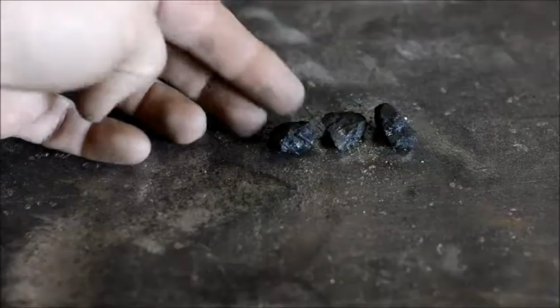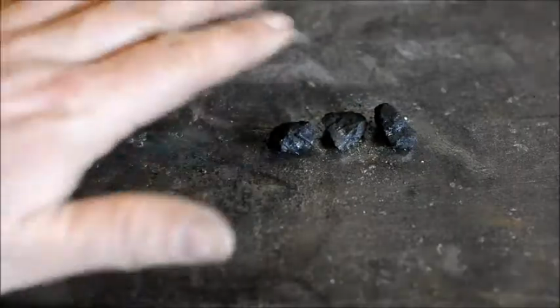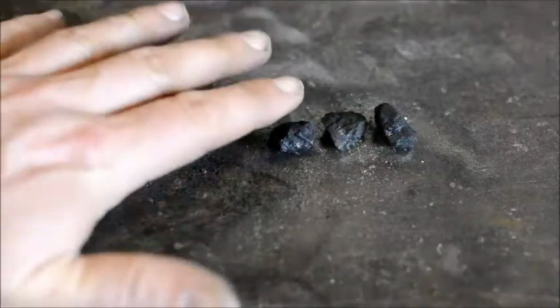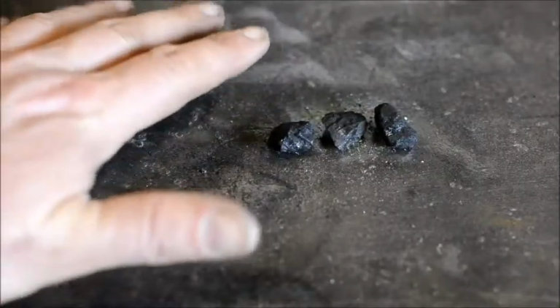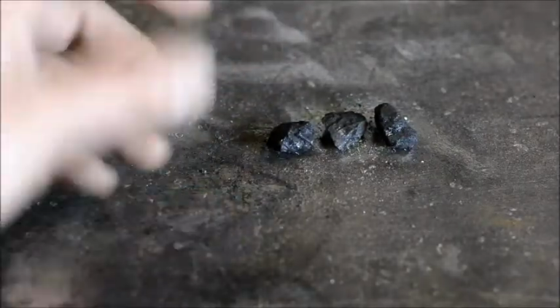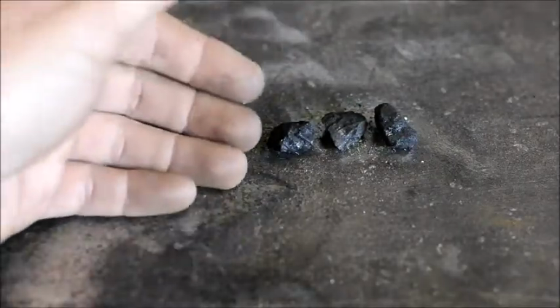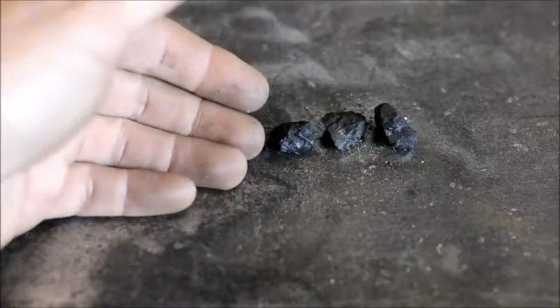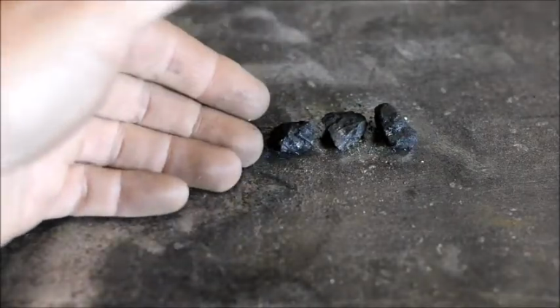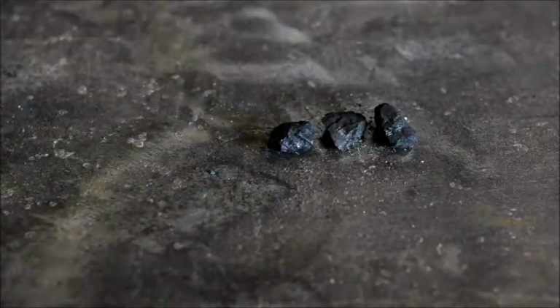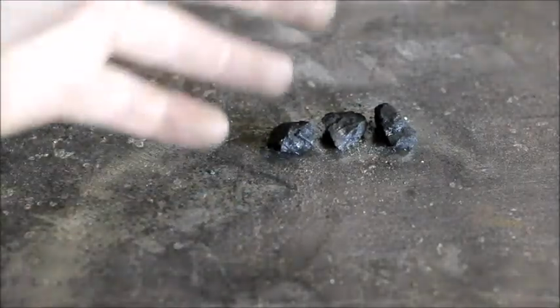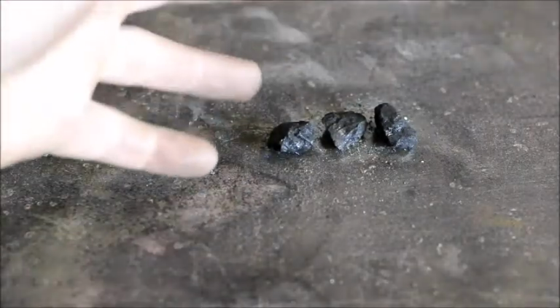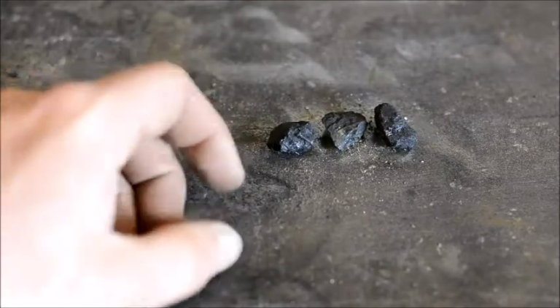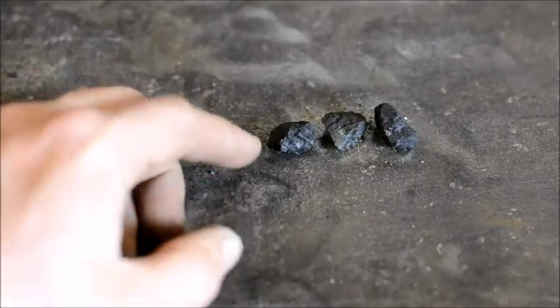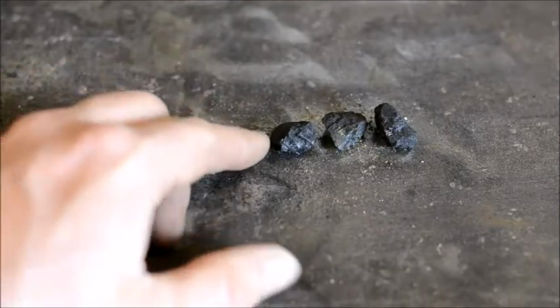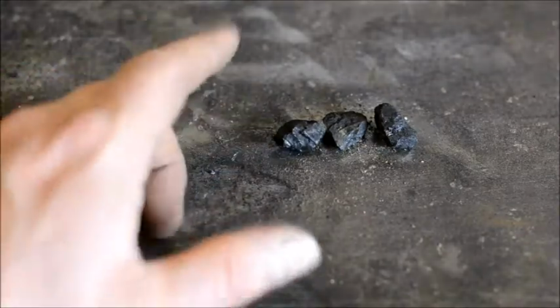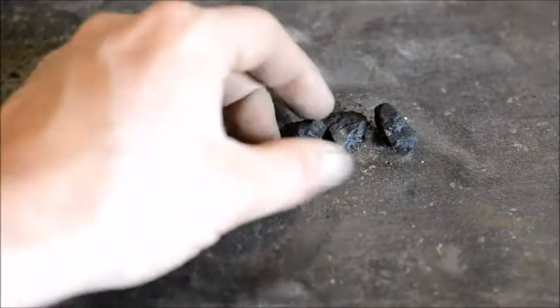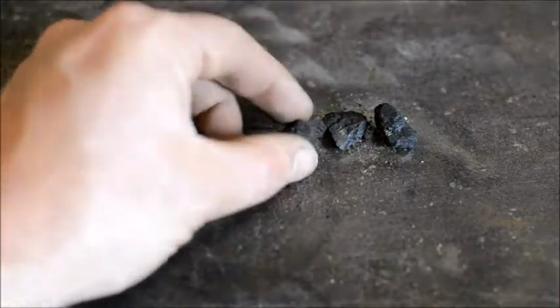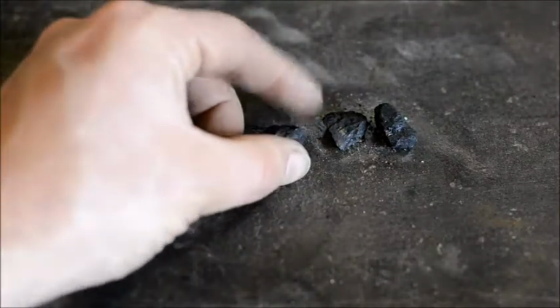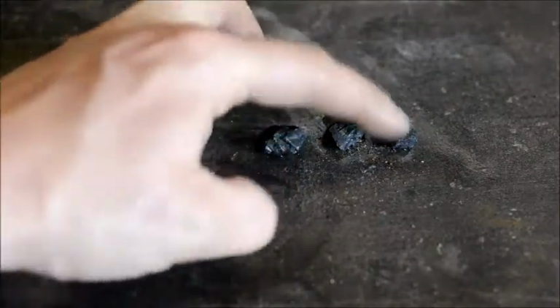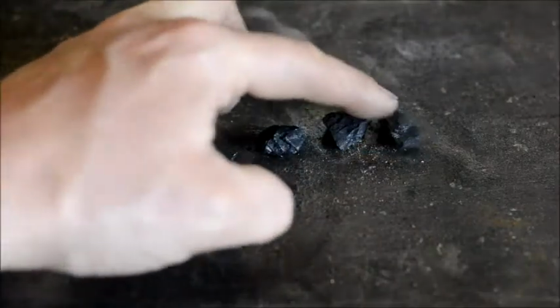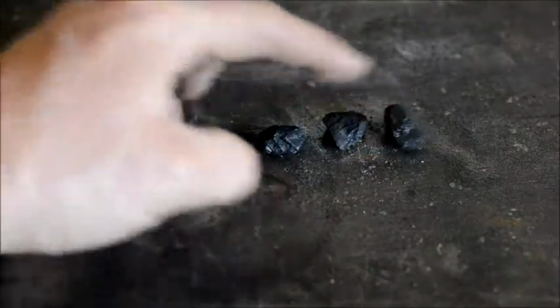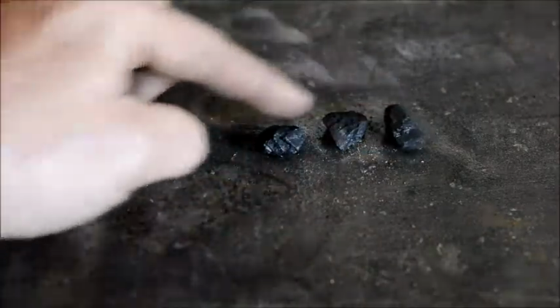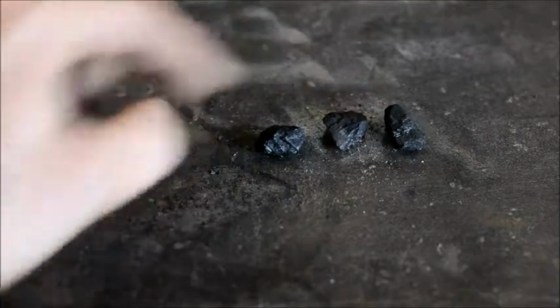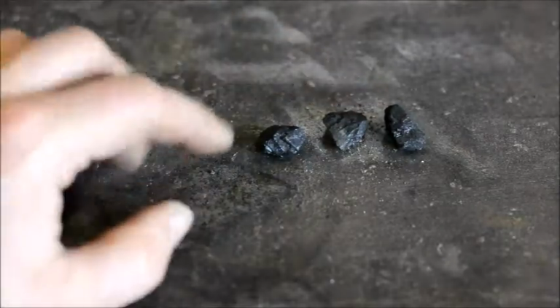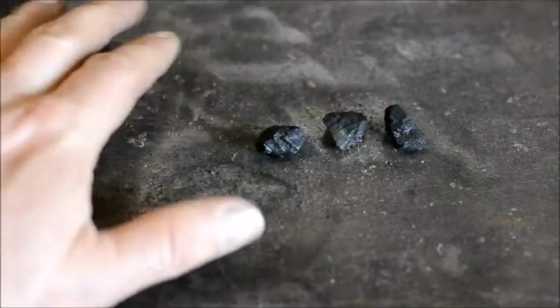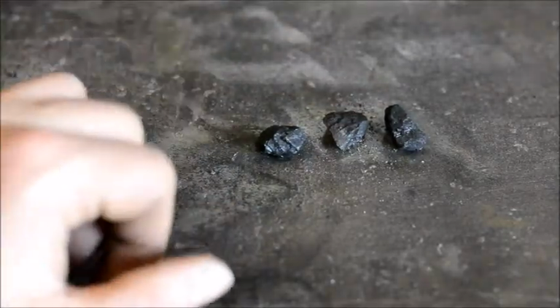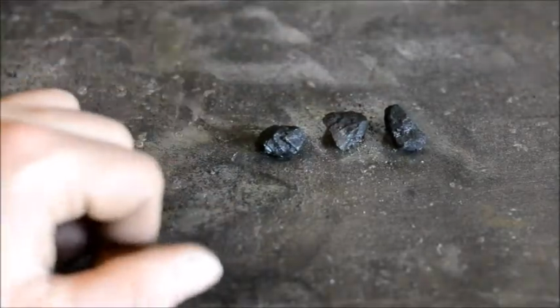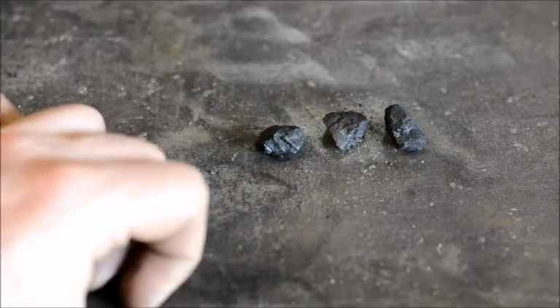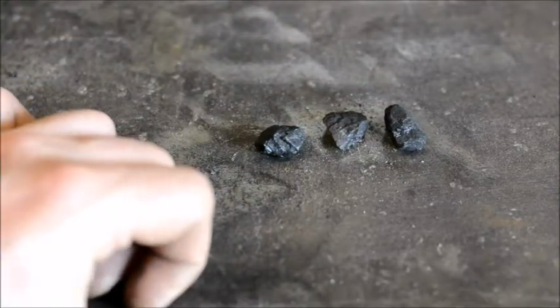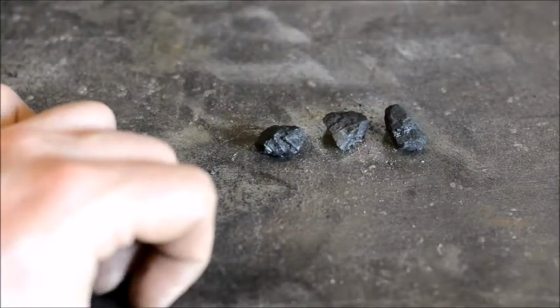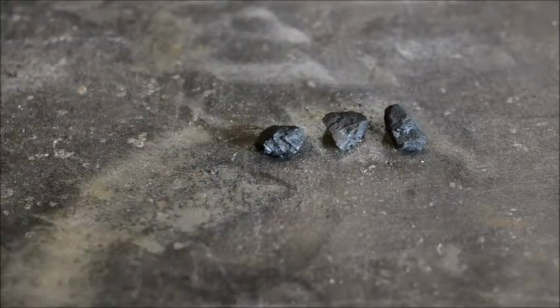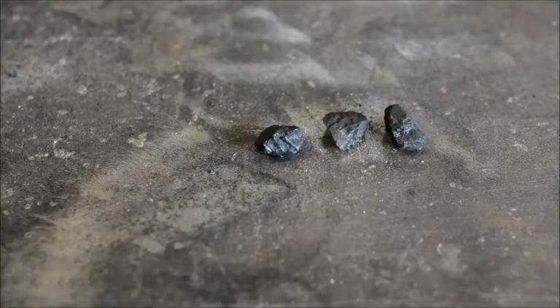Bituminous will have short, low flames. Anthracite will have tall, bright flames — that's just the difference. As far as BTU value, the bituminous will have more BTU per hour. That's what I know of it.